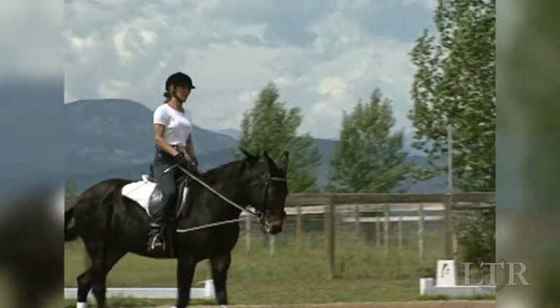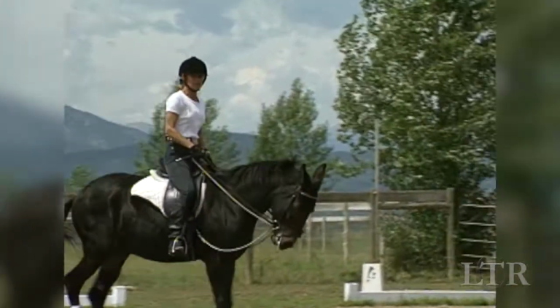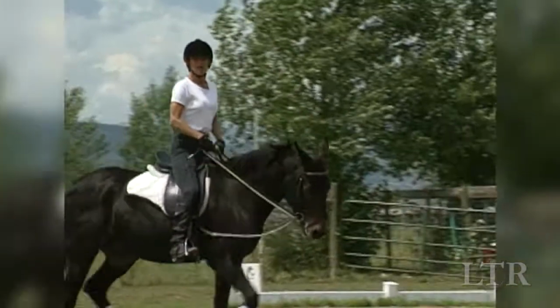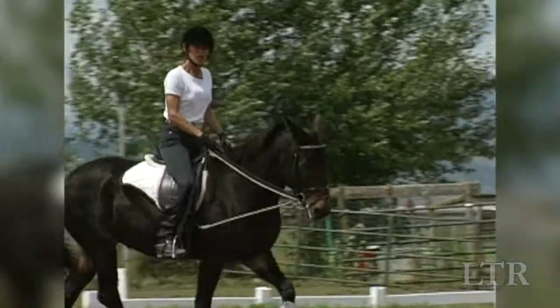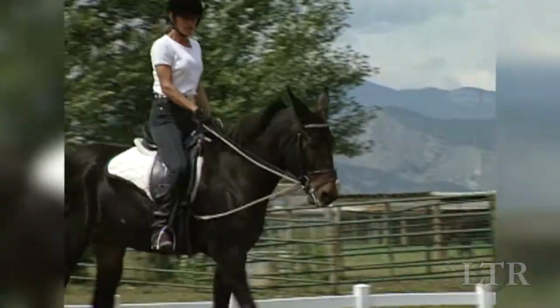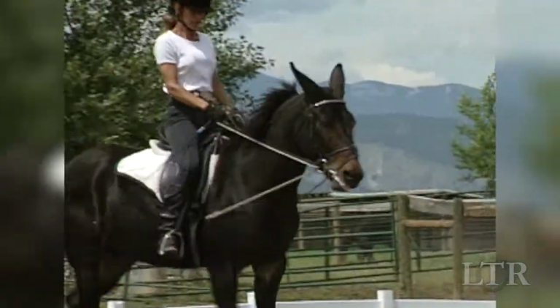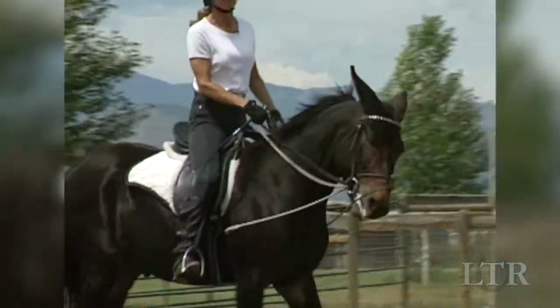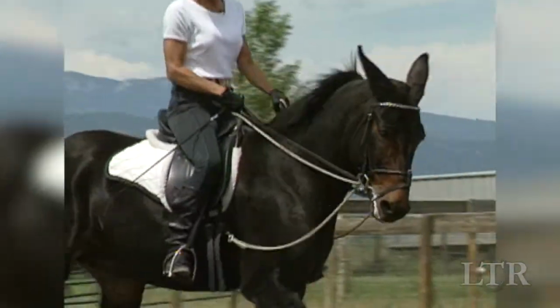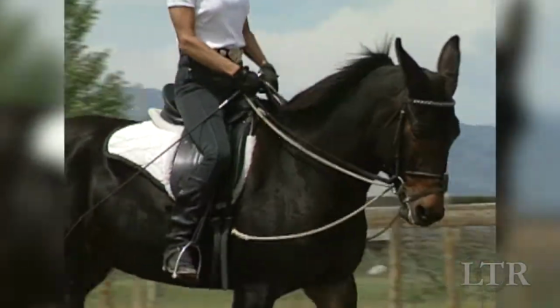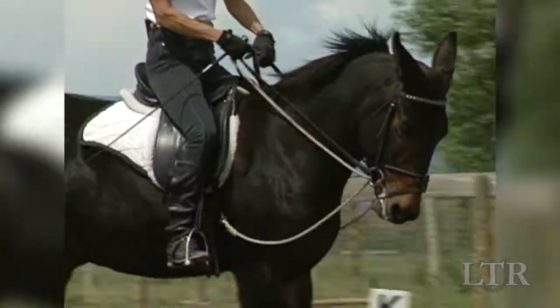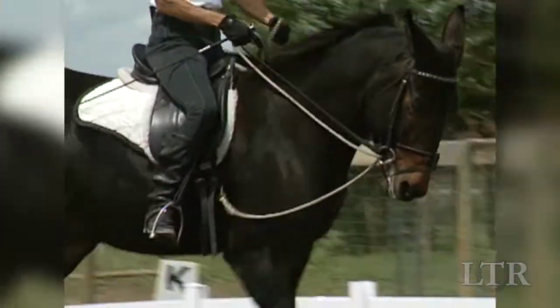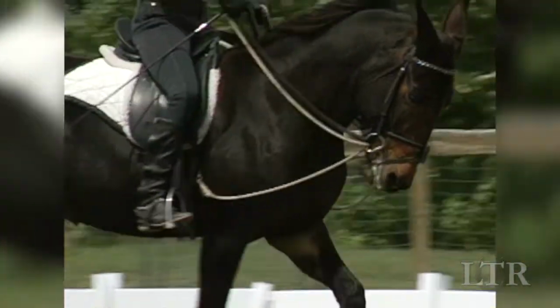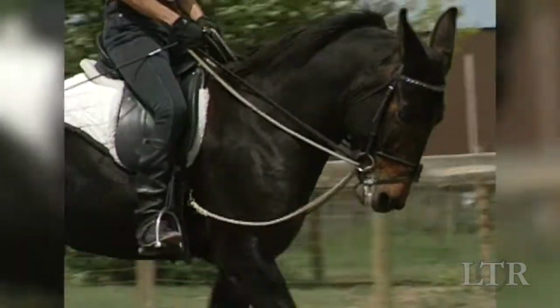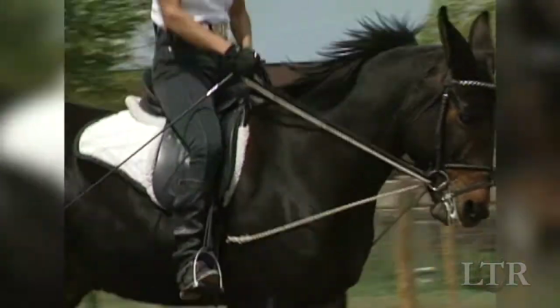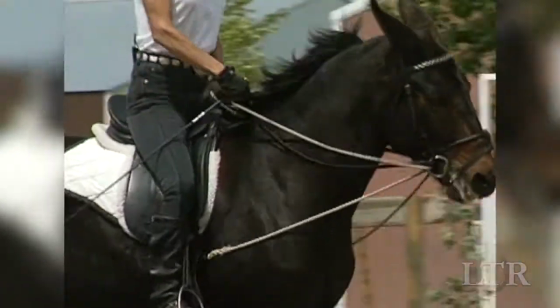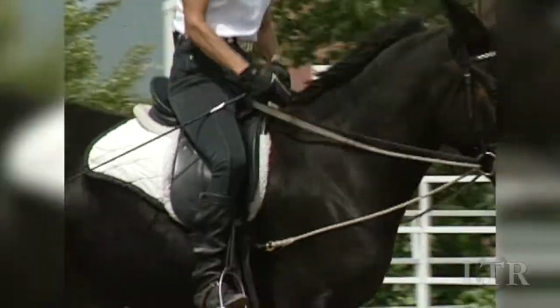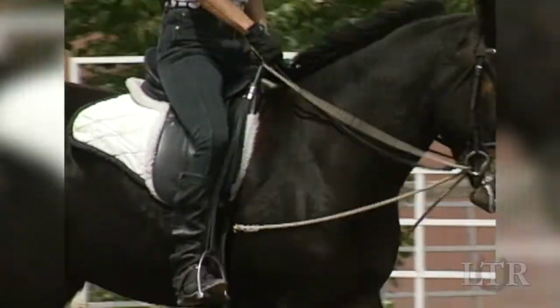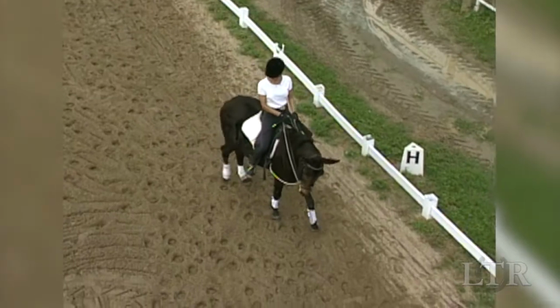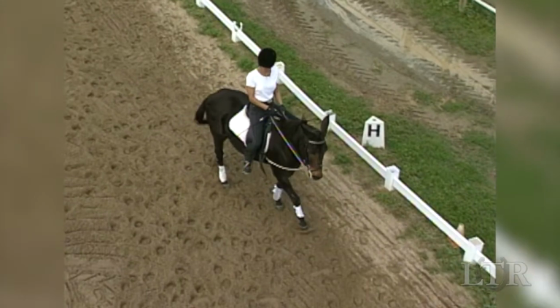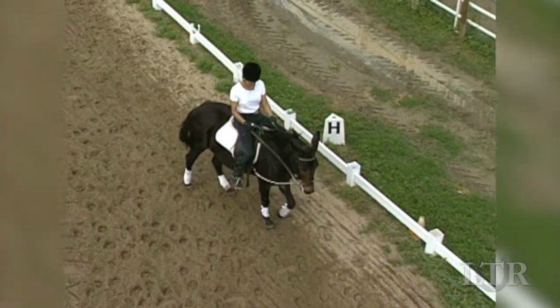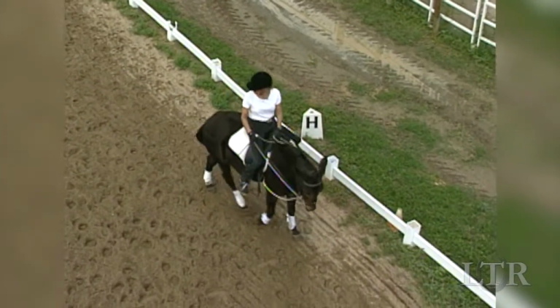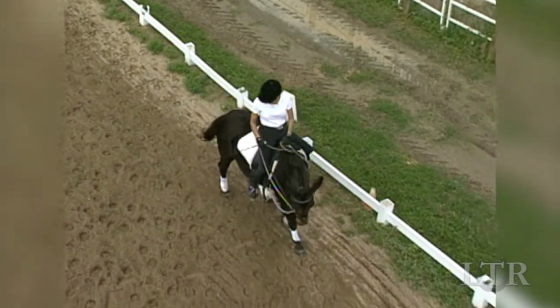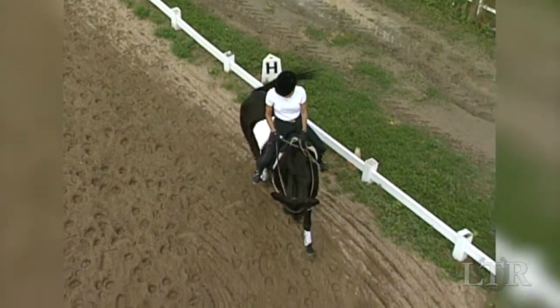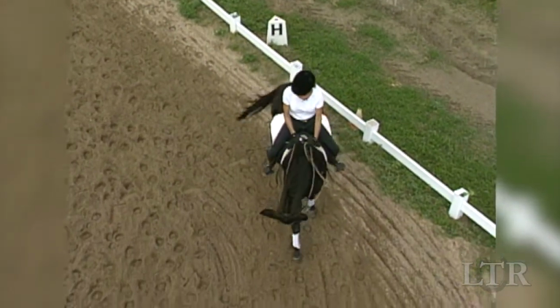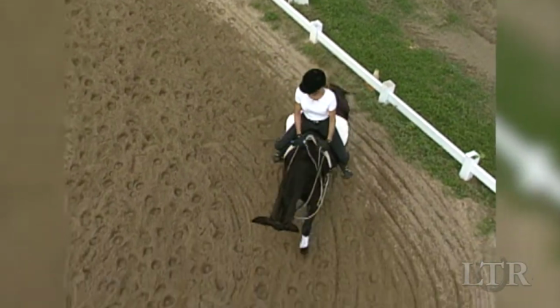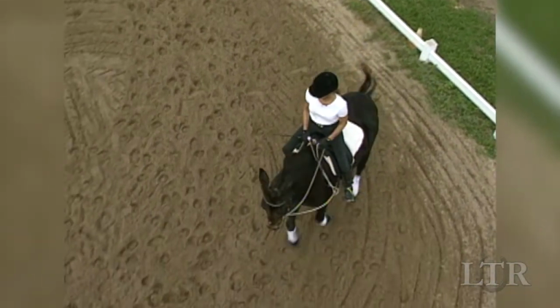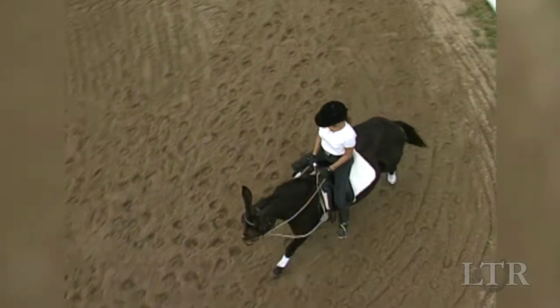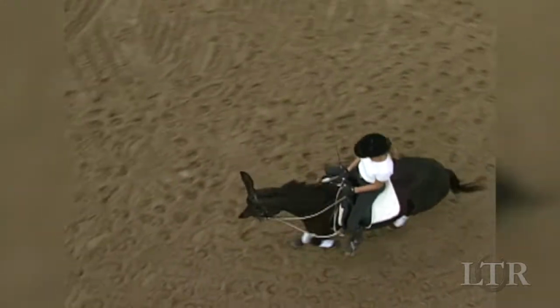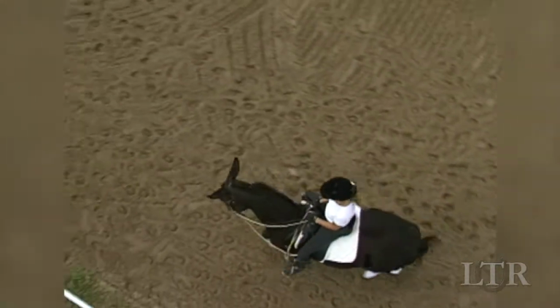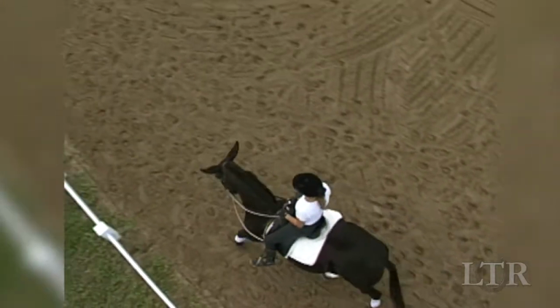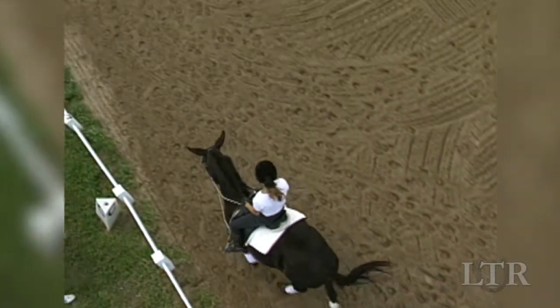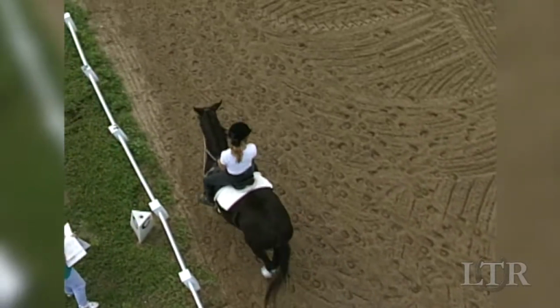This nodding tells you he's taking contact with the bit. Keep his head and neck directly in front of his shoulders. Do not turn his nose into the turn — he should bend through his ribcage and not just his neck.